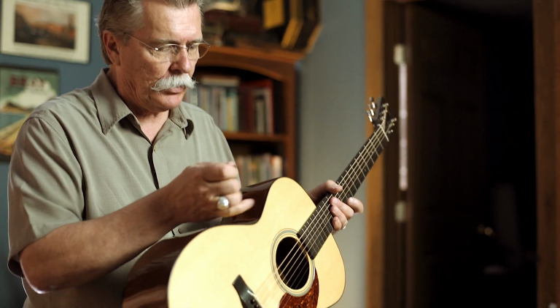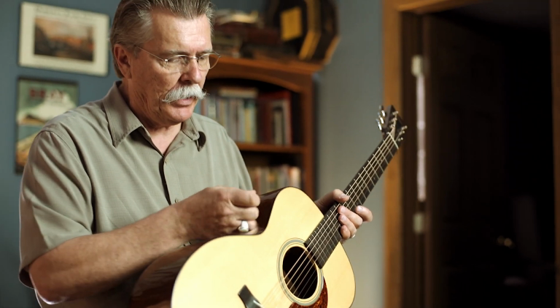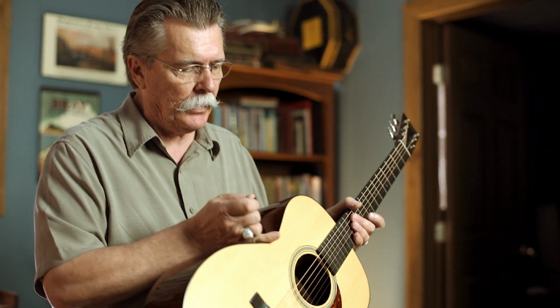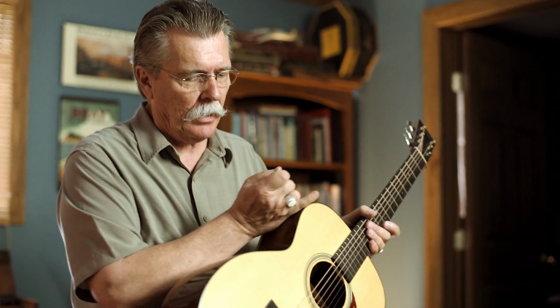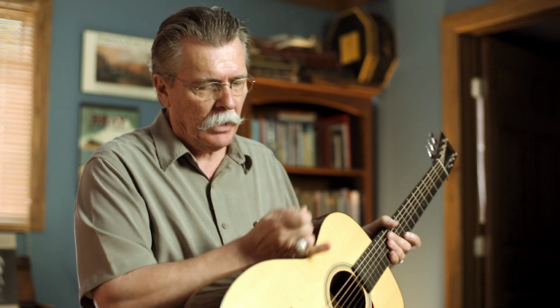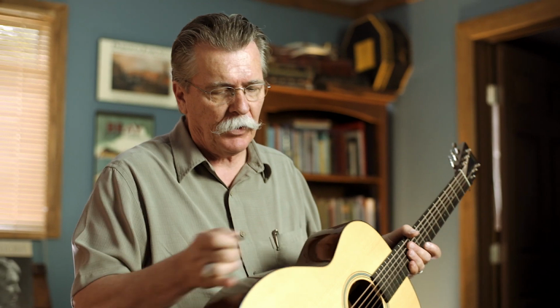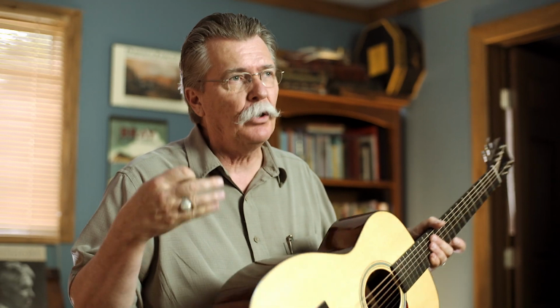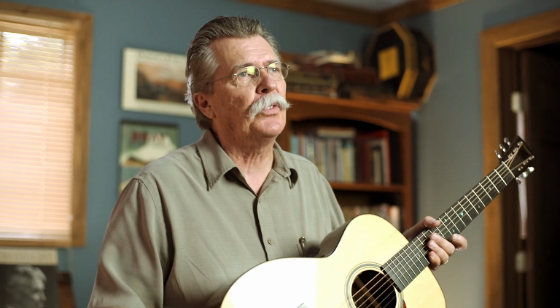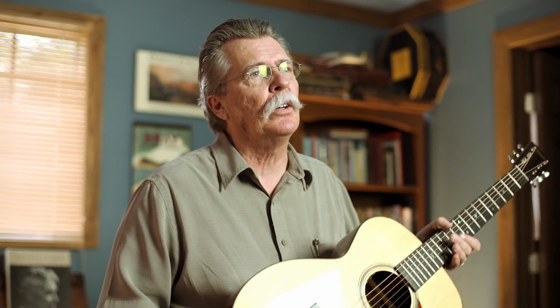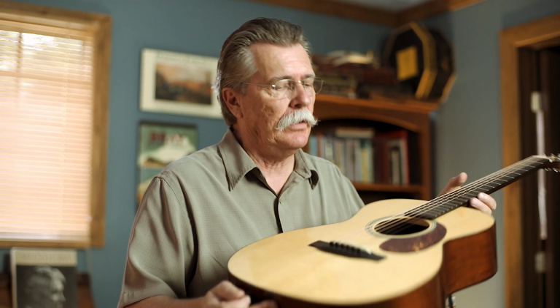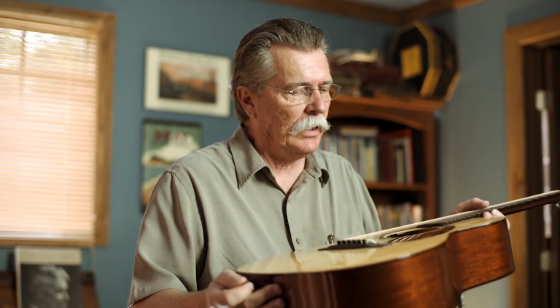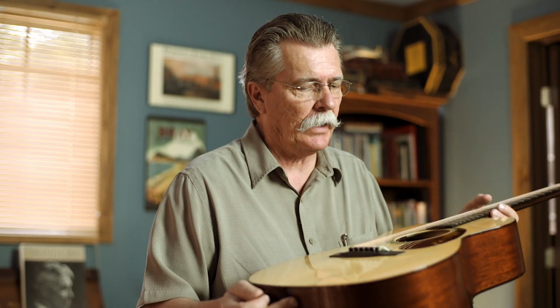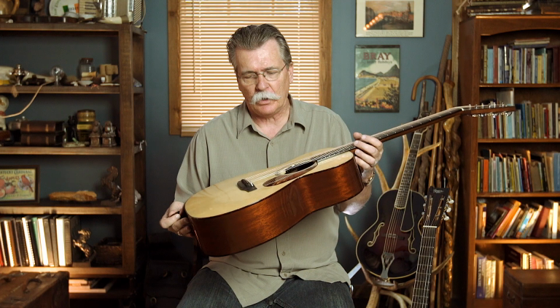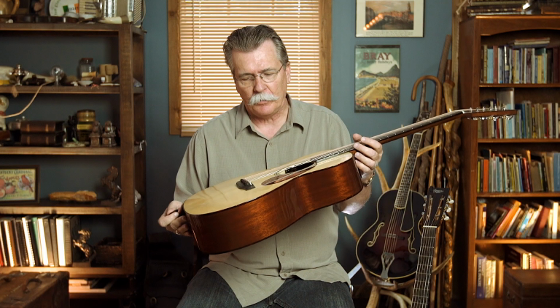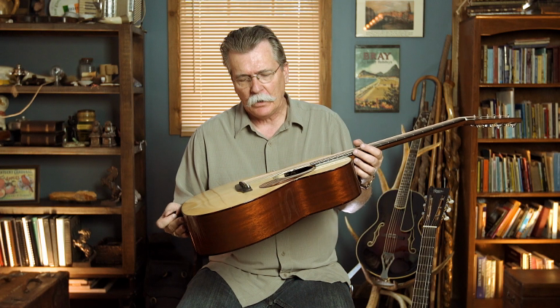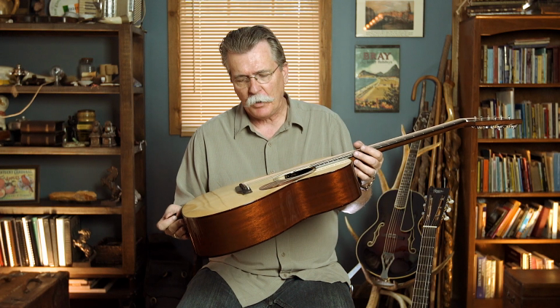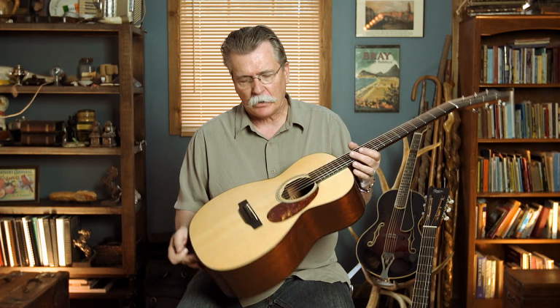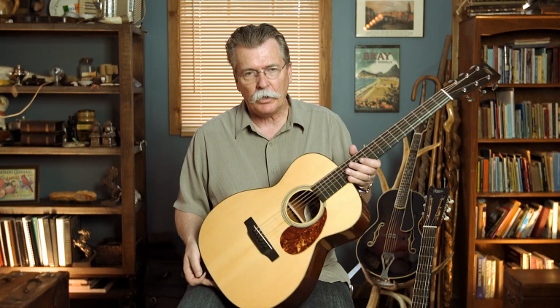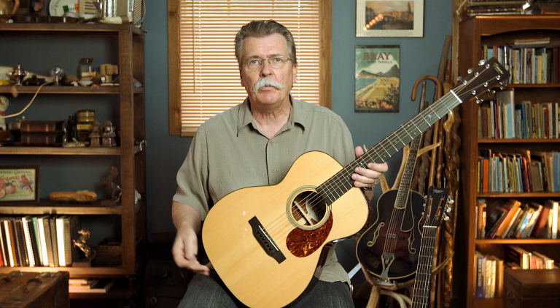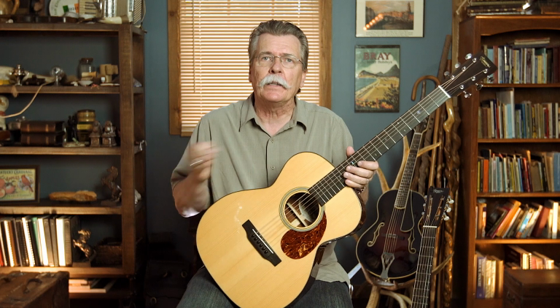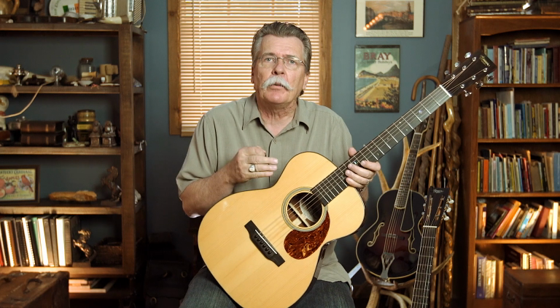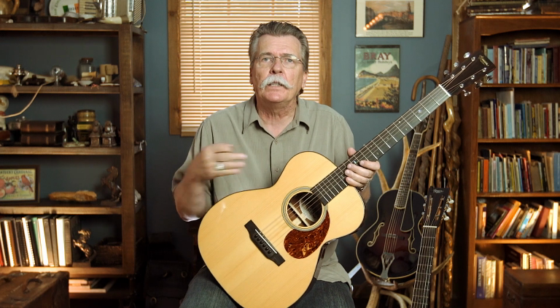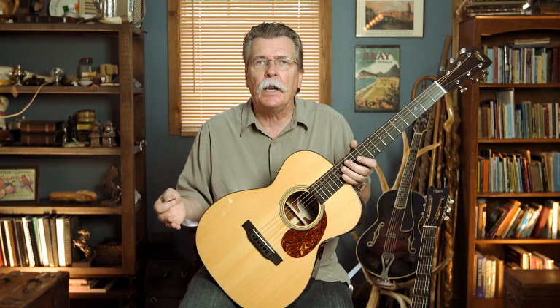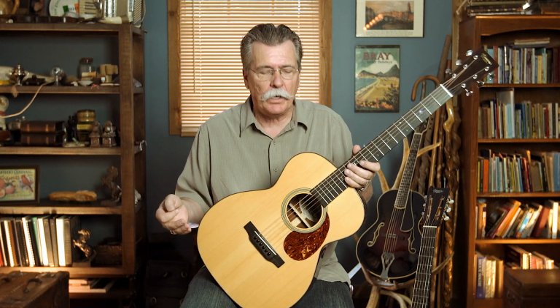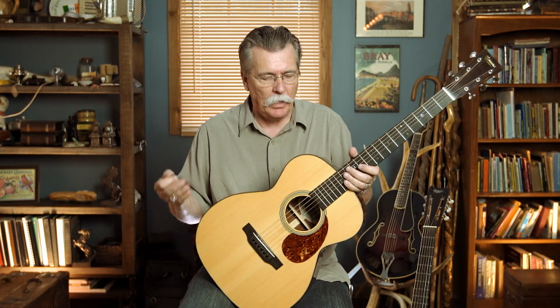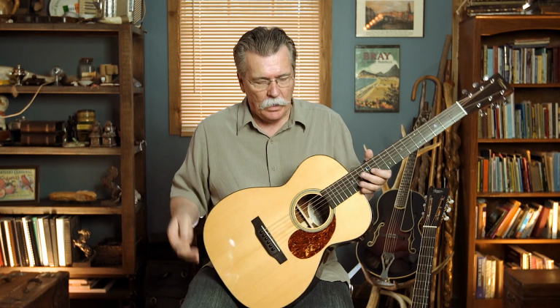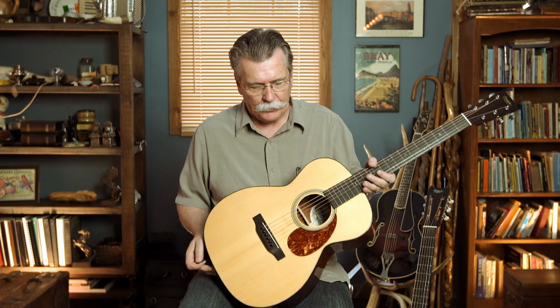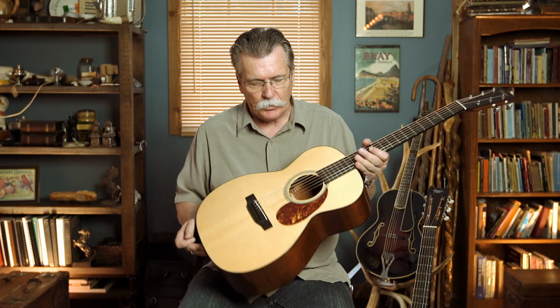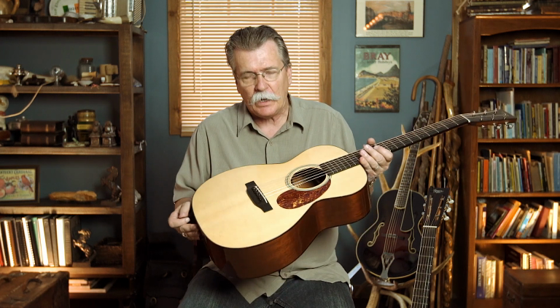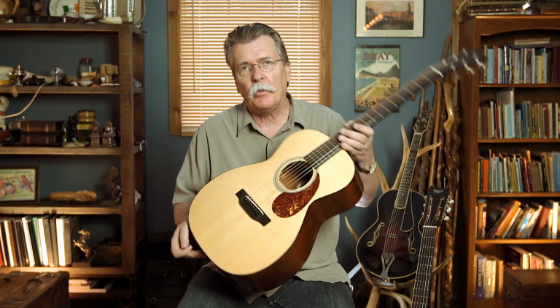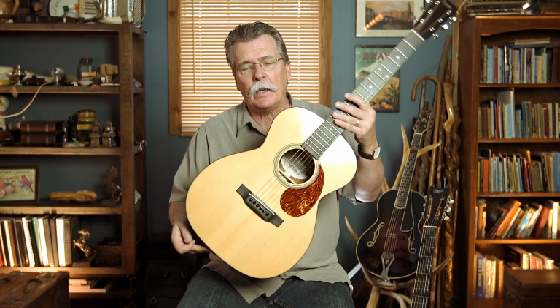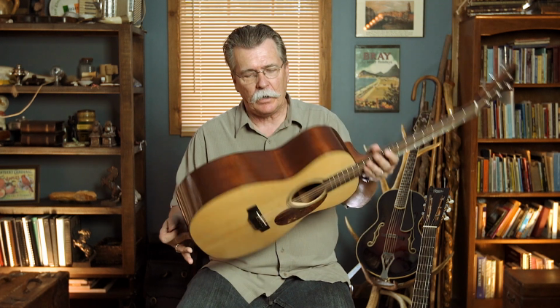There's so many different schools of thought on little things about the guitar. Some like this kind of bracing, that kind of bracing, this kind of top, that kind of top.